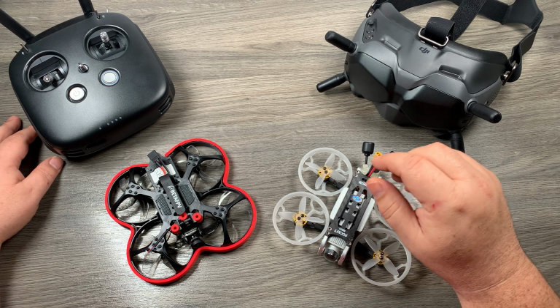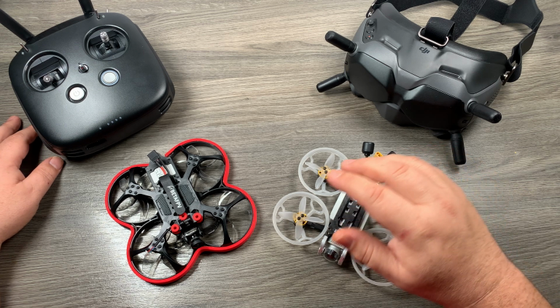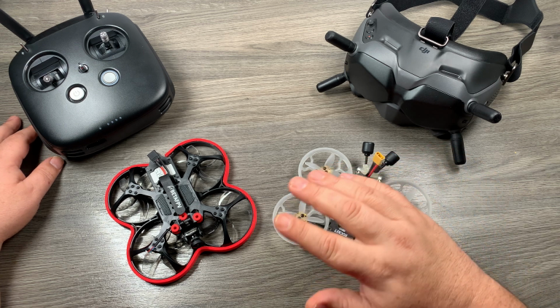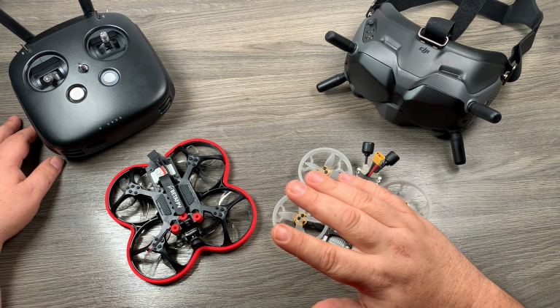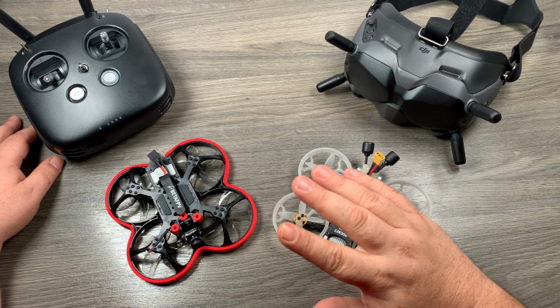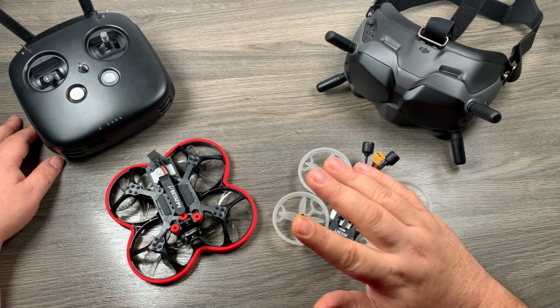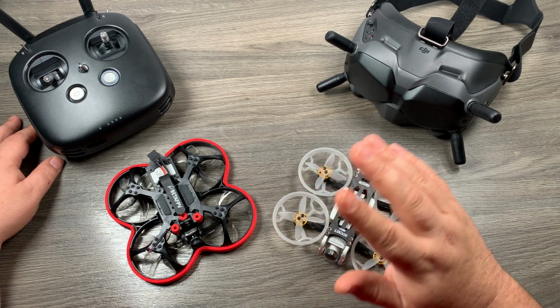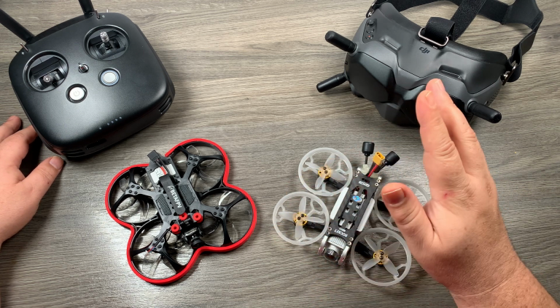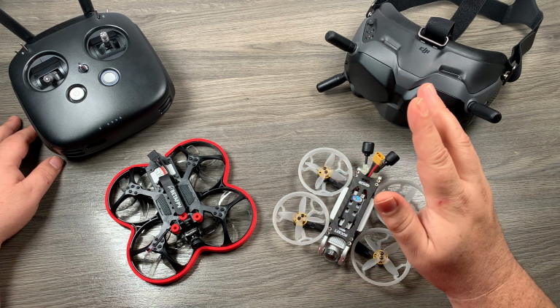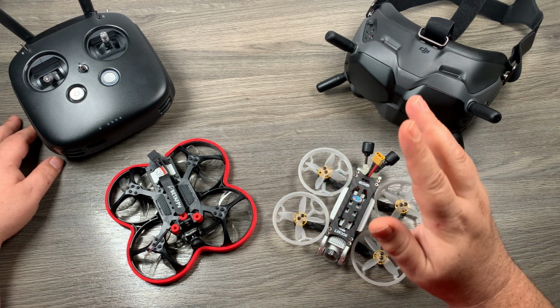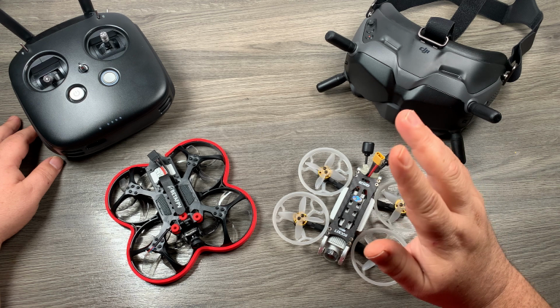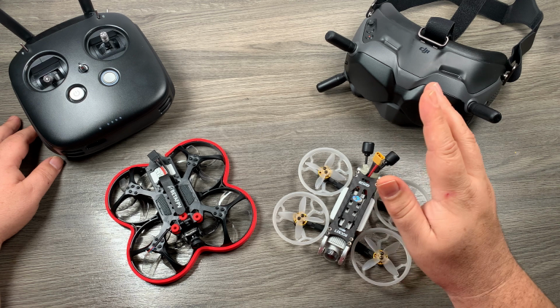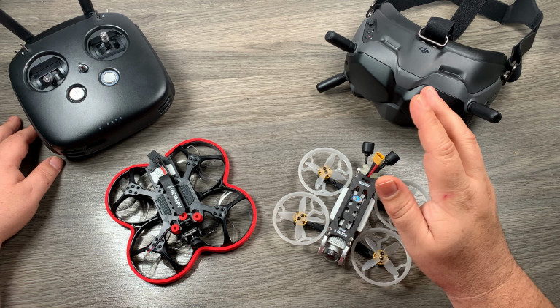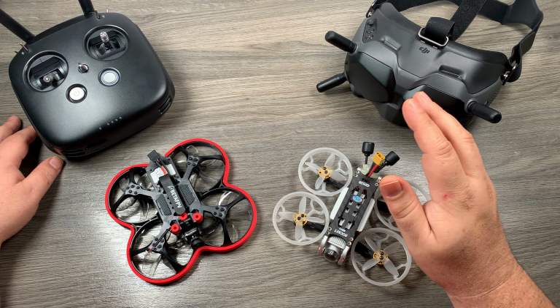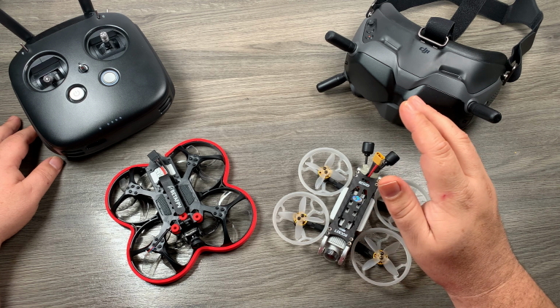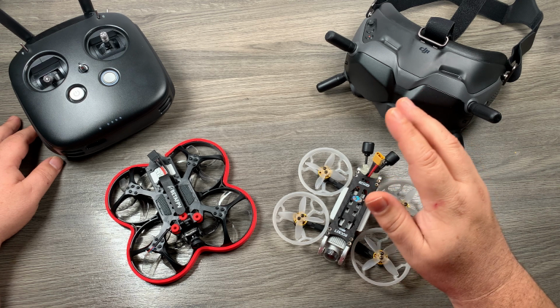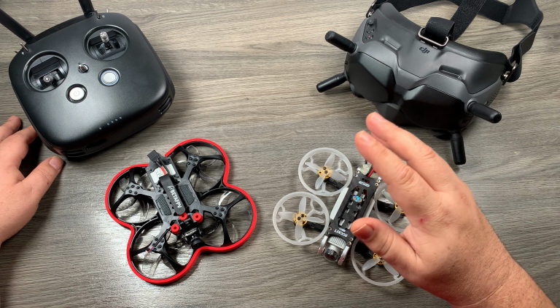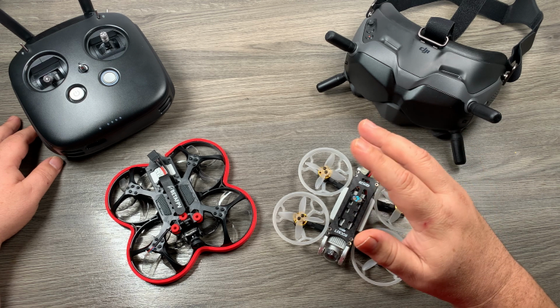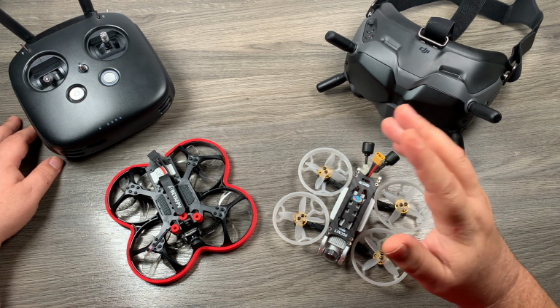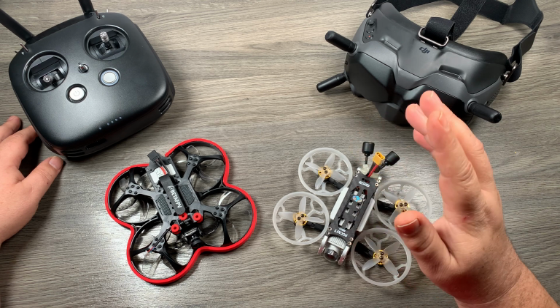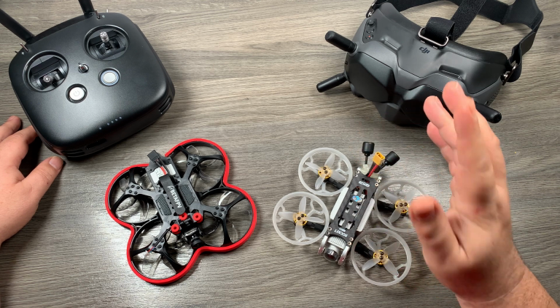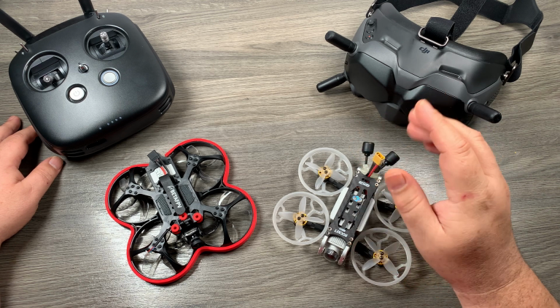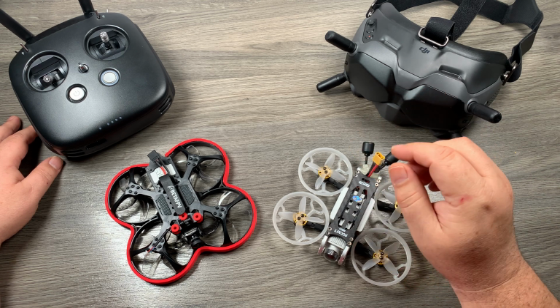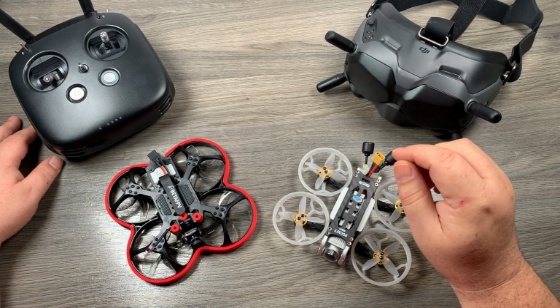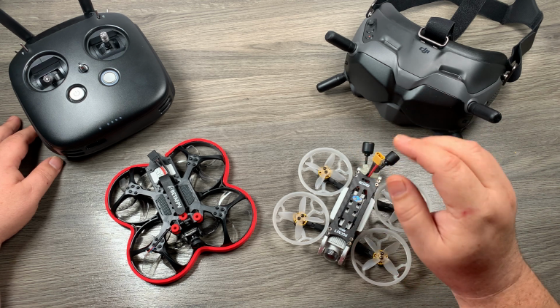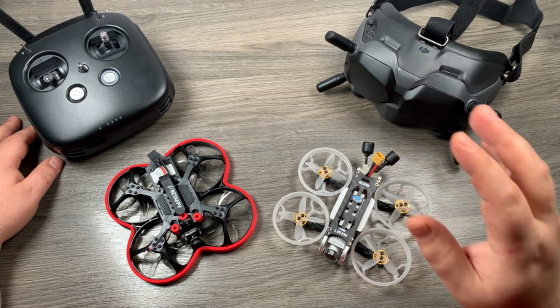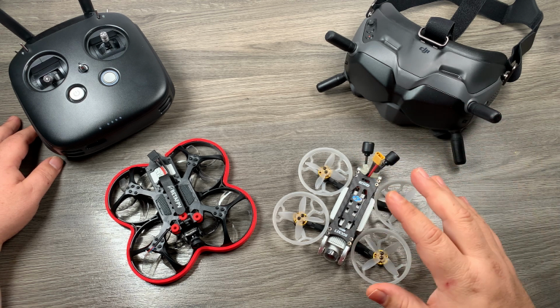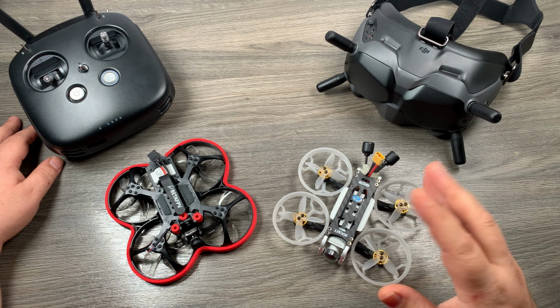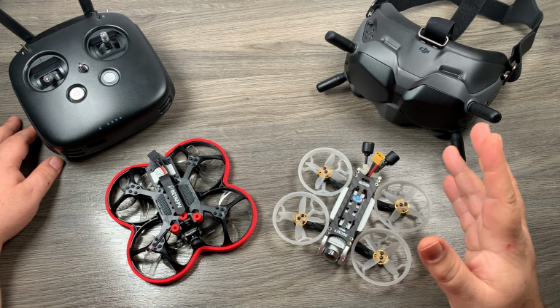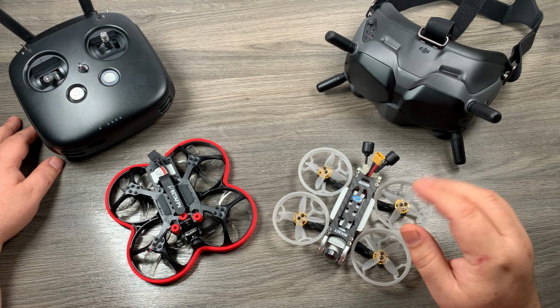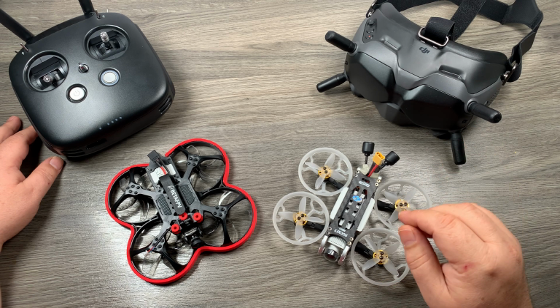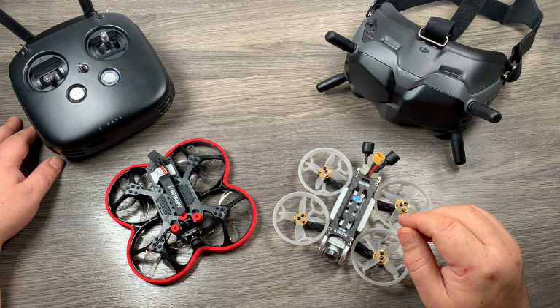Now, this video is completely speculative. I have no inside information. This is just my thoughts on what DJI will do with the air unit and the new DJI controller.